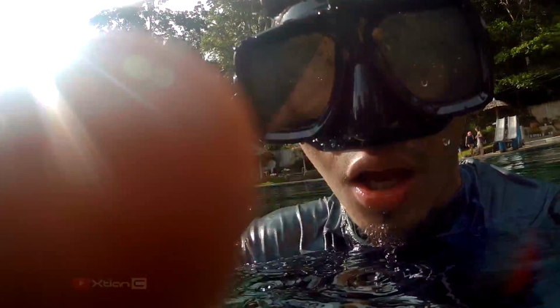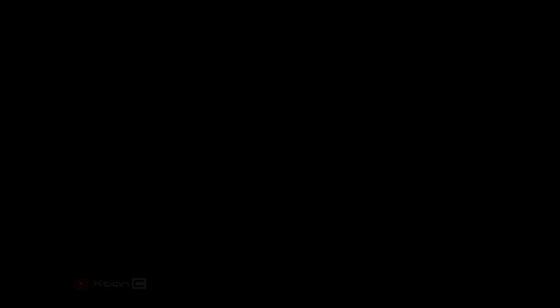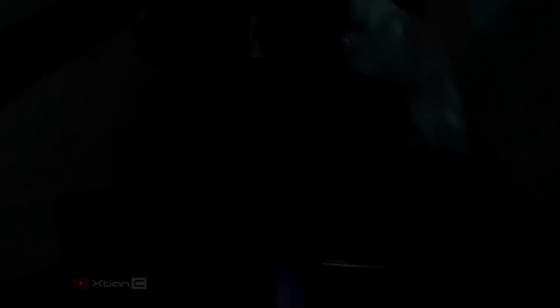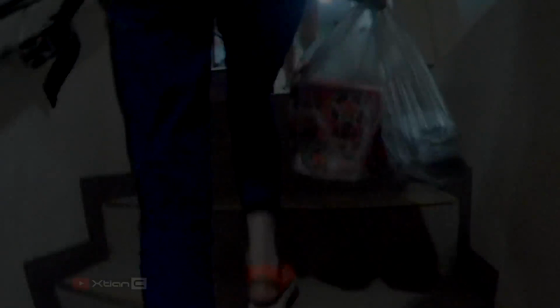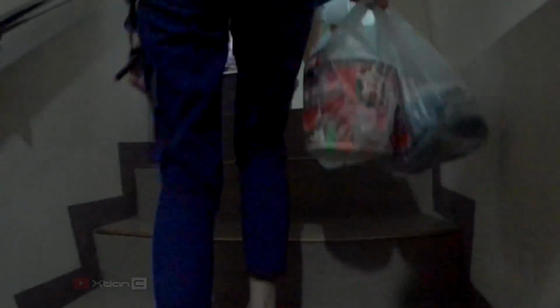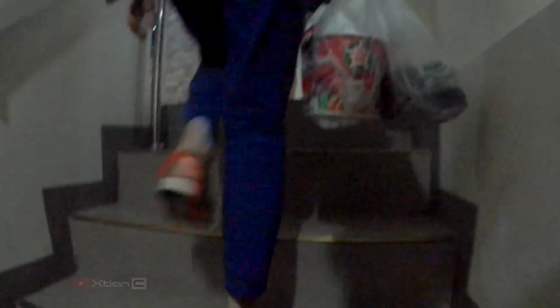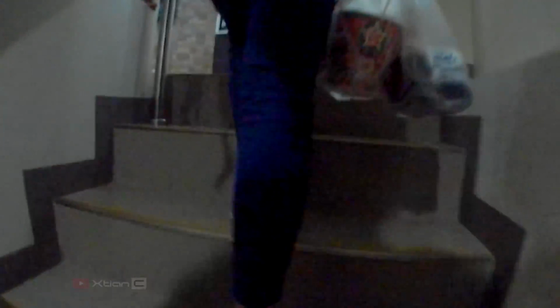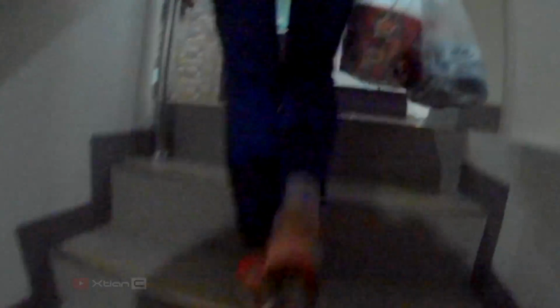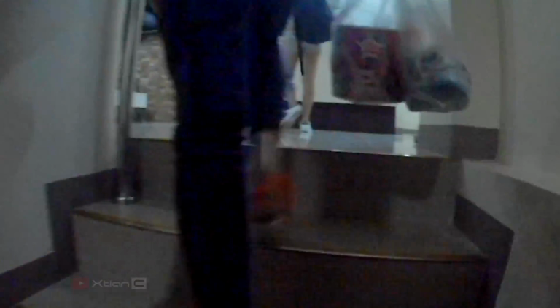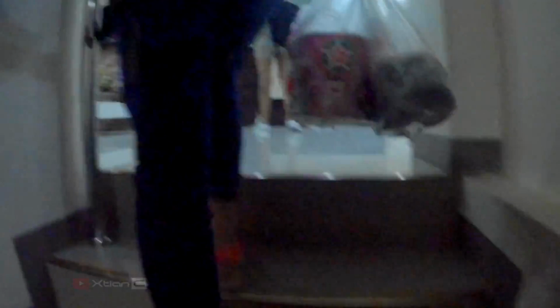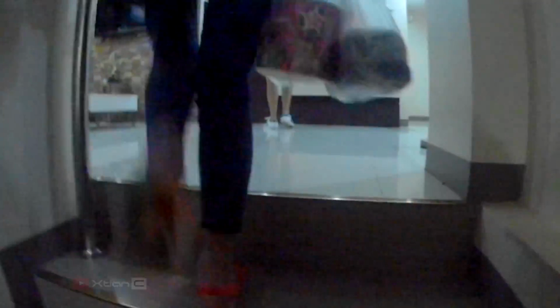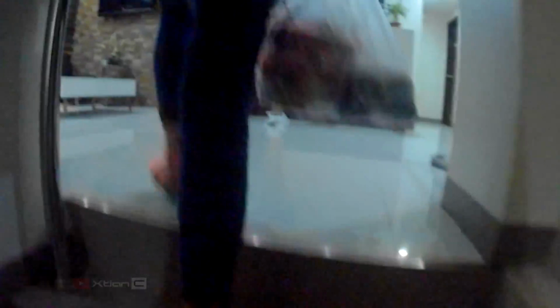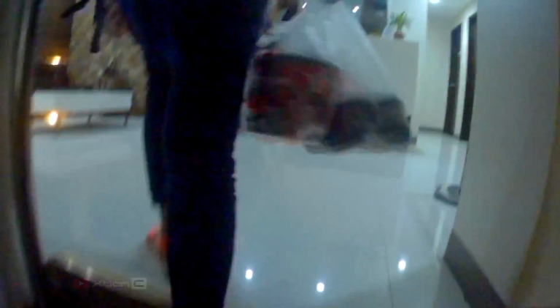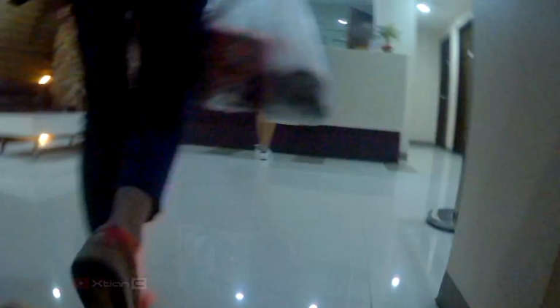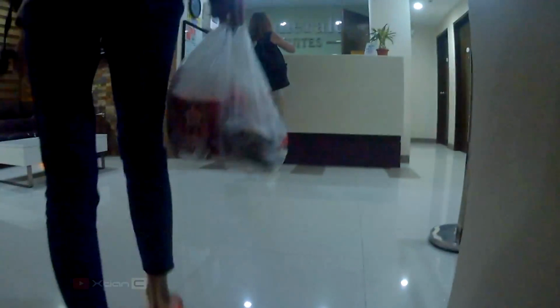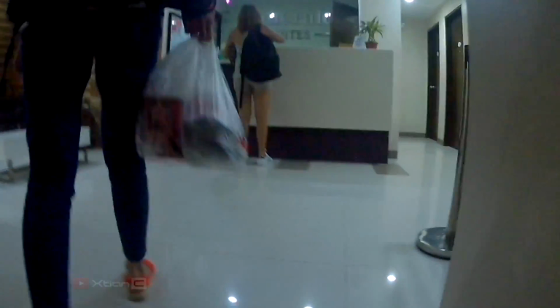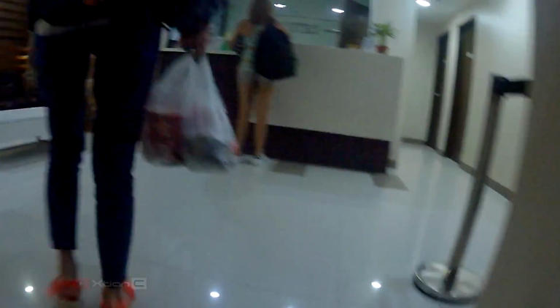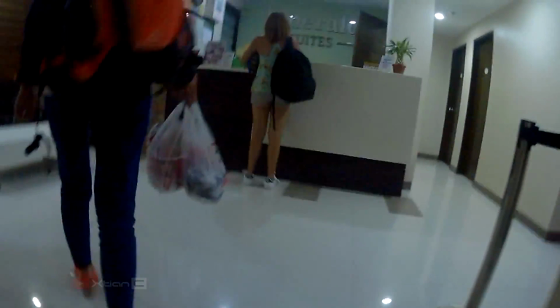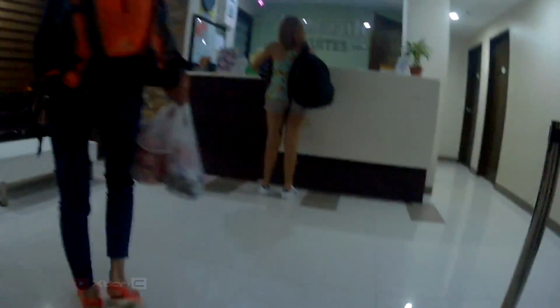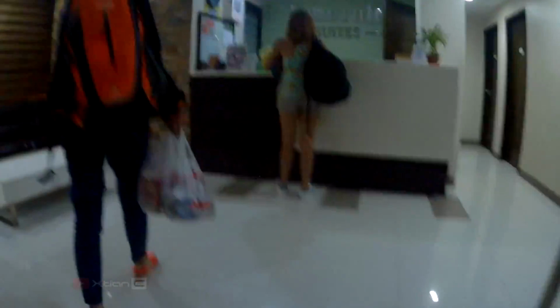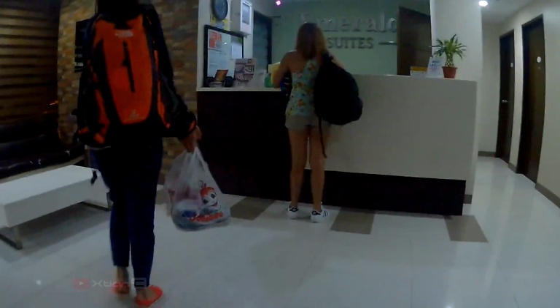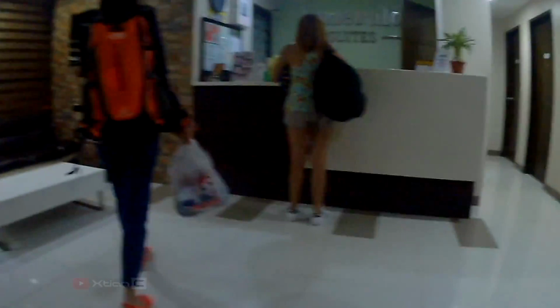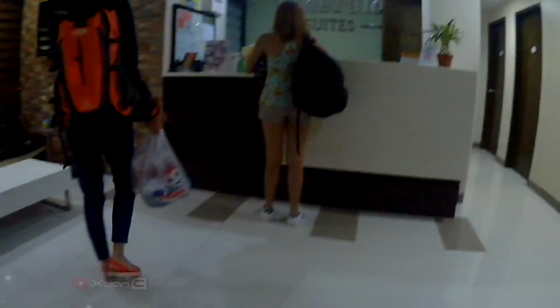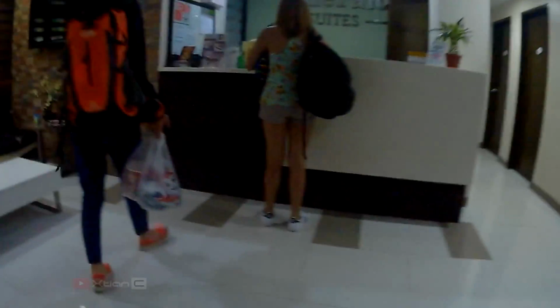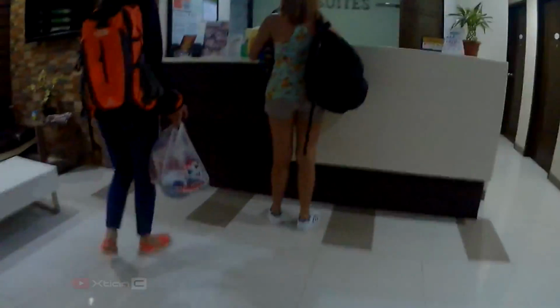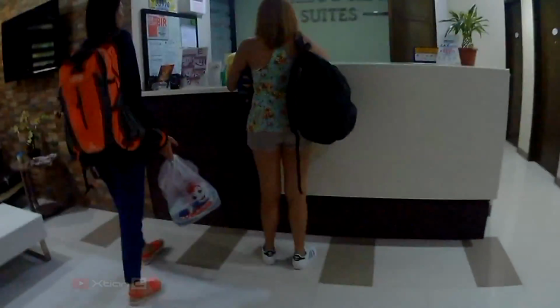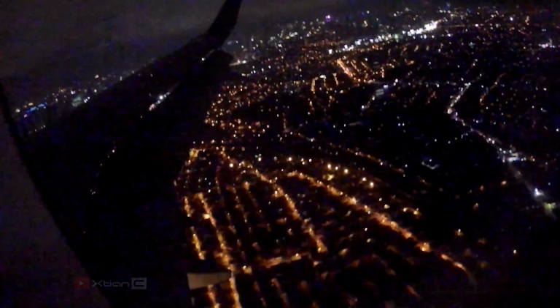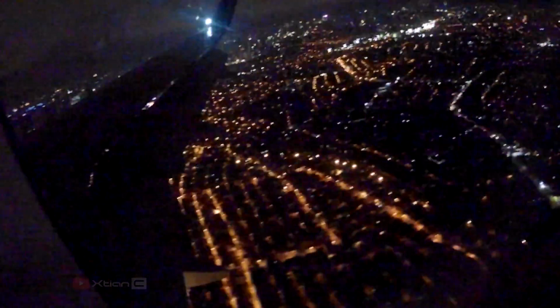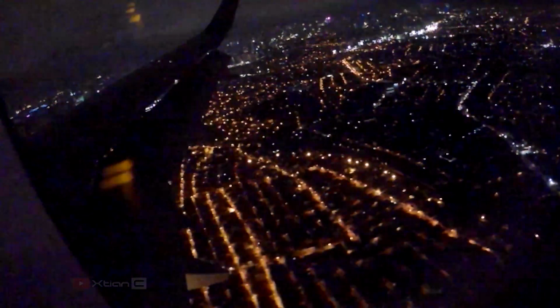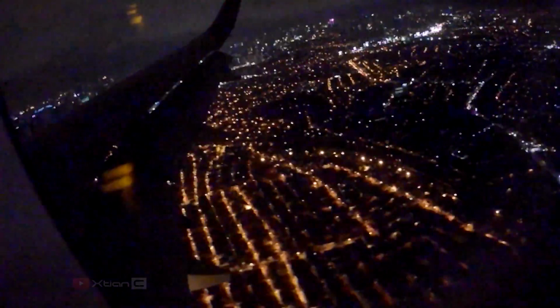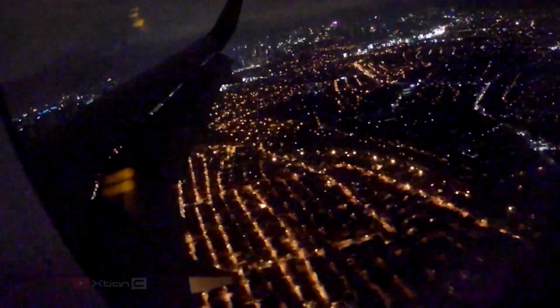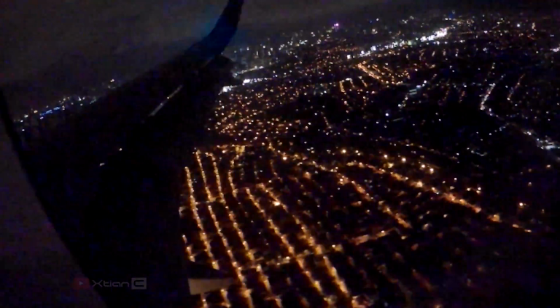Low light performance is pretty decent — it records a sufficient amount of detail, but there are times I'm picking up some image noise, which is very disruptive.